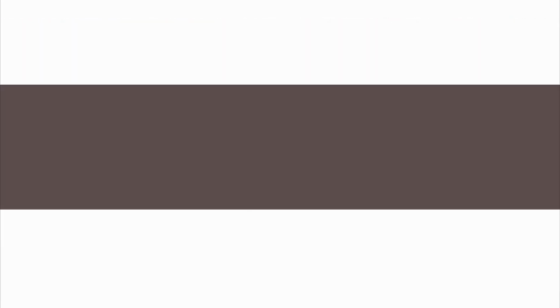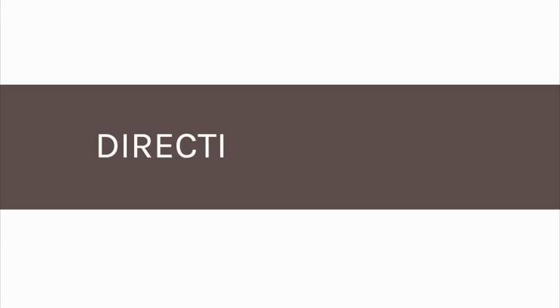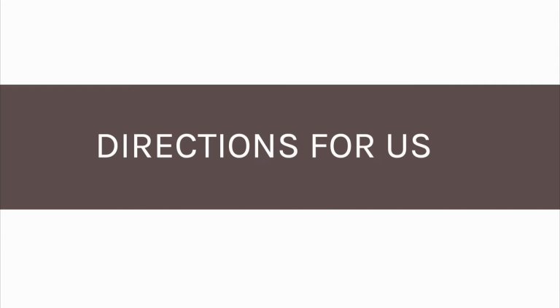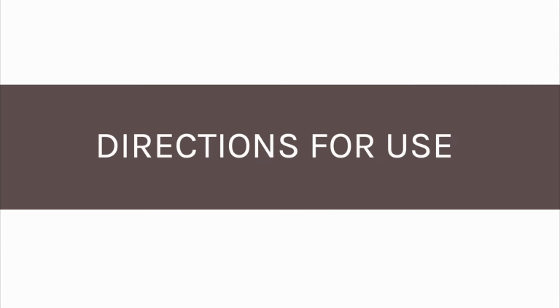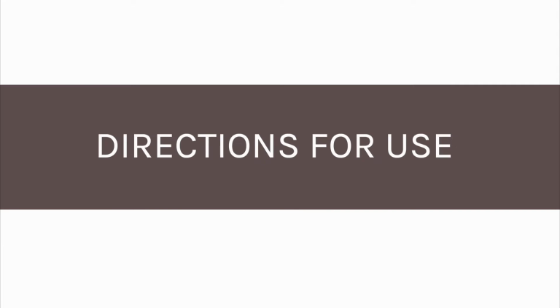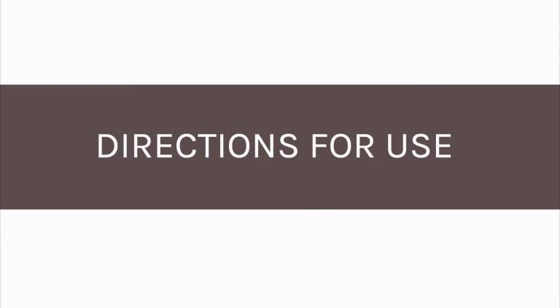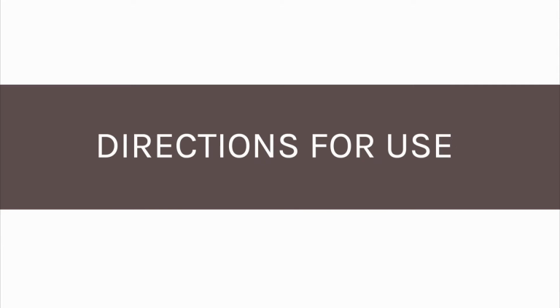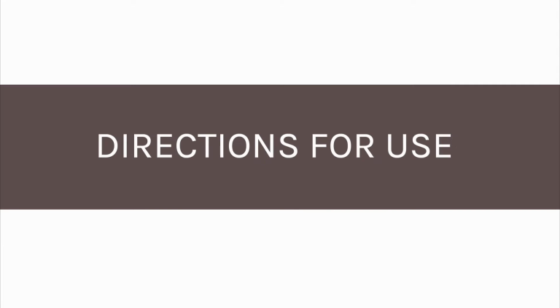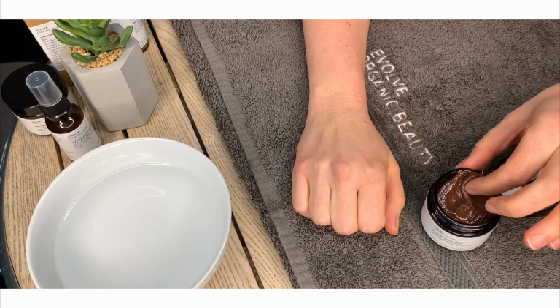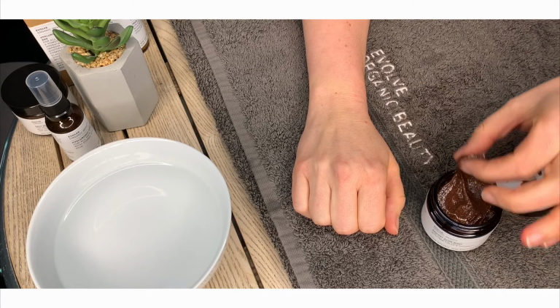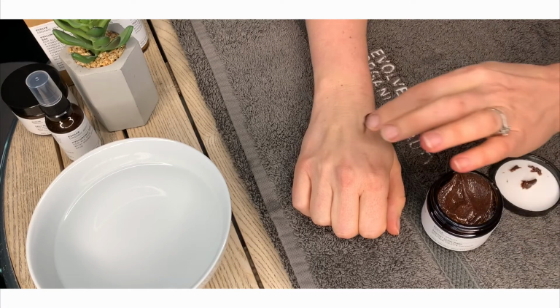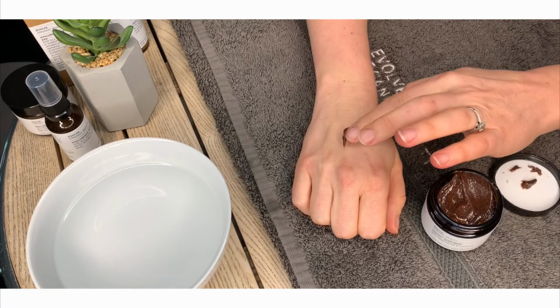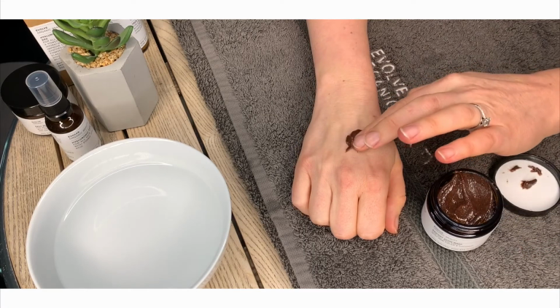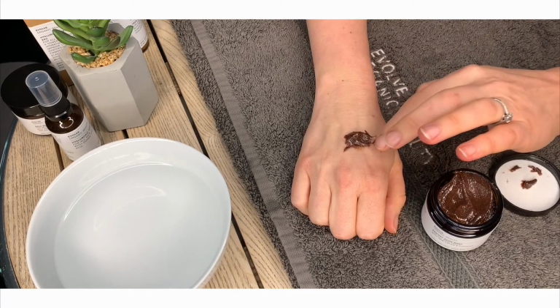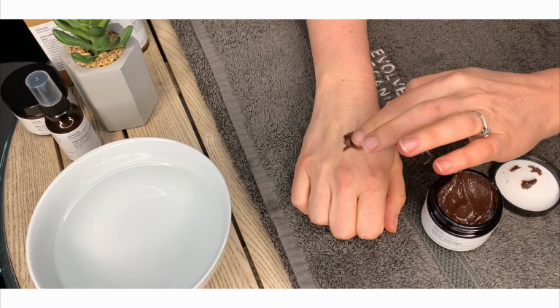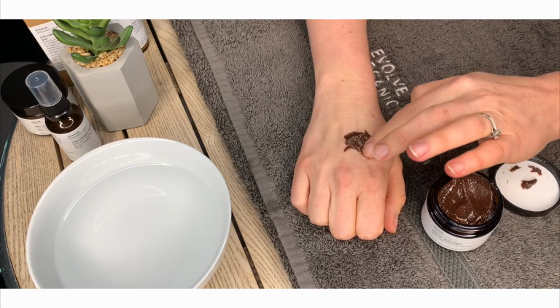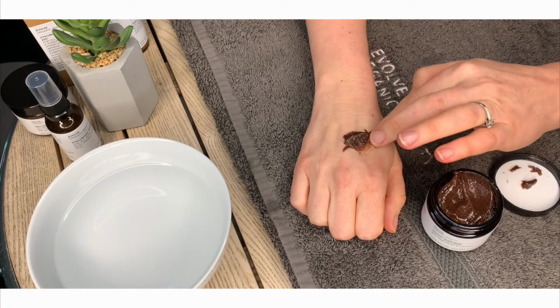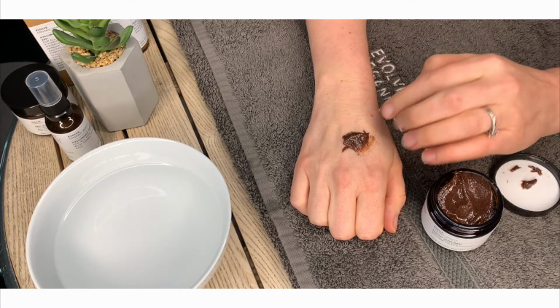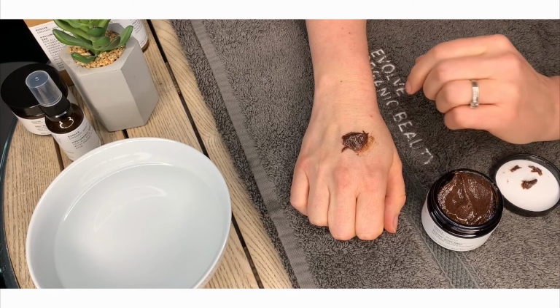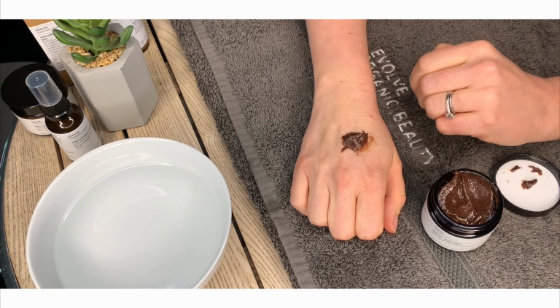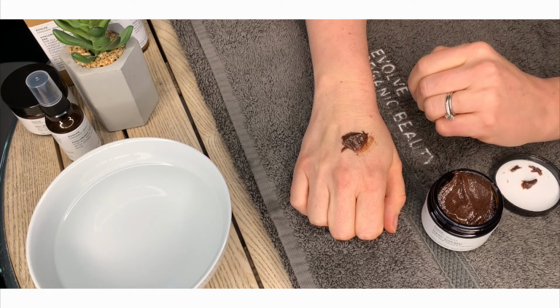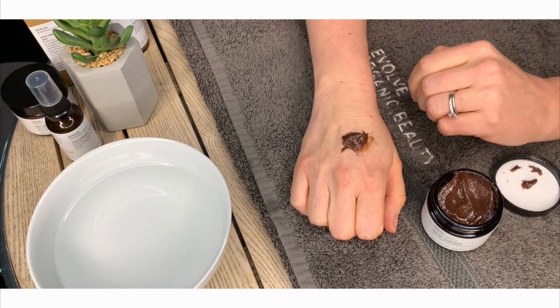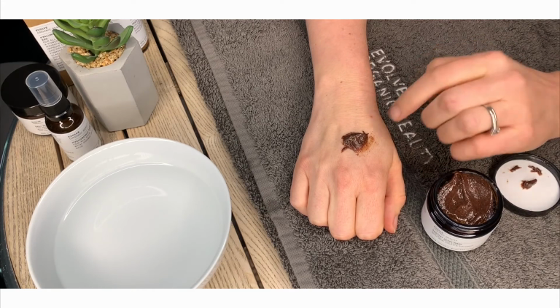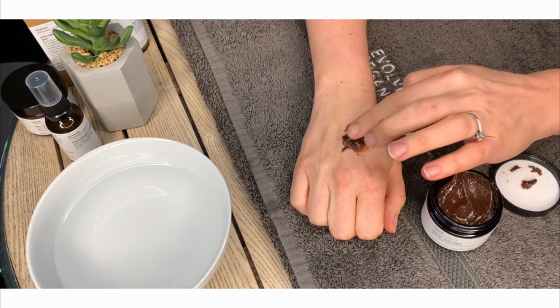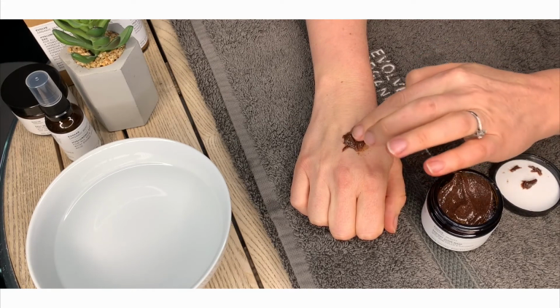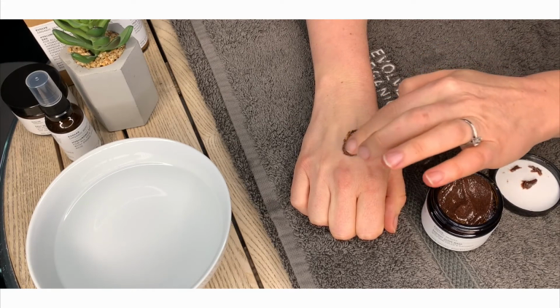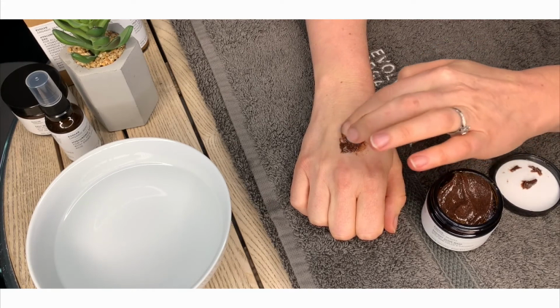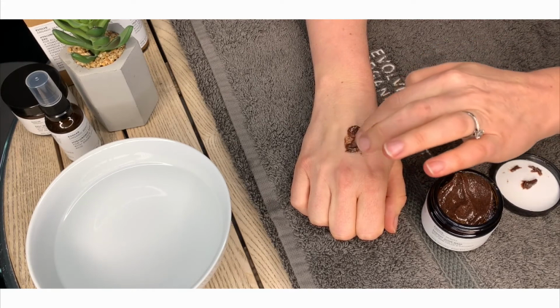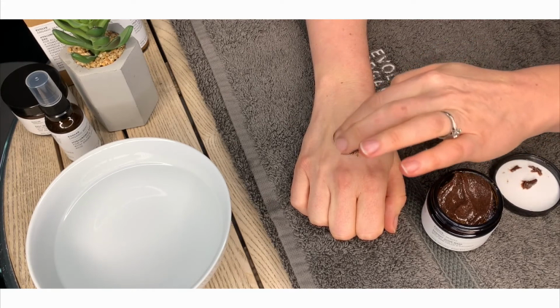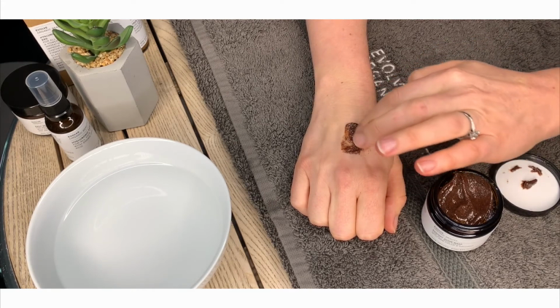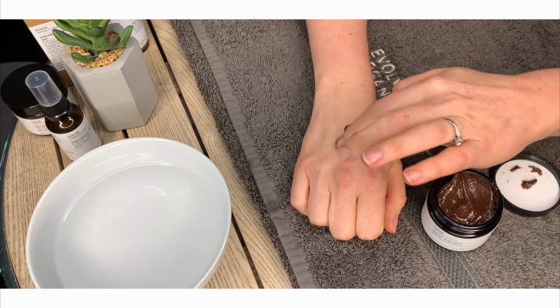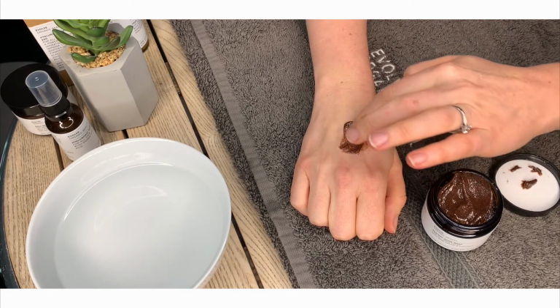Apply a thick layer of the mask to cleansed skin. Leave it for 5 minutes before massaging in circular motions to exfoliate the skin.